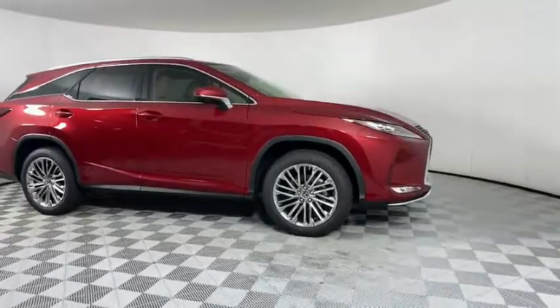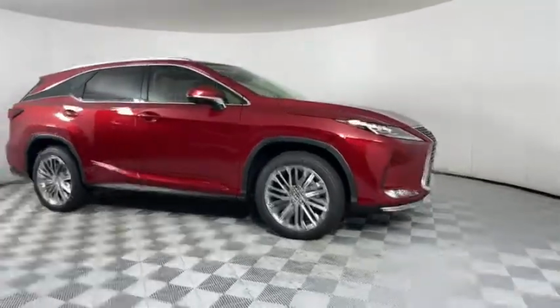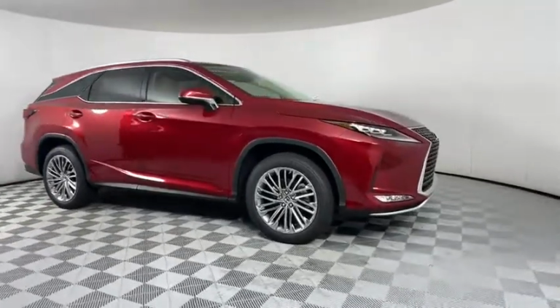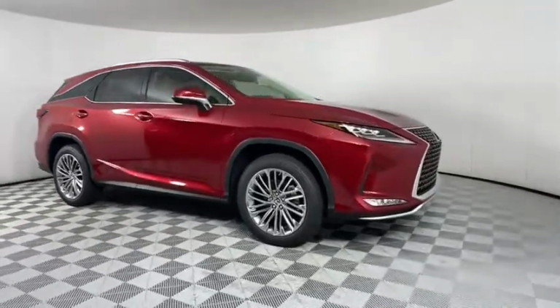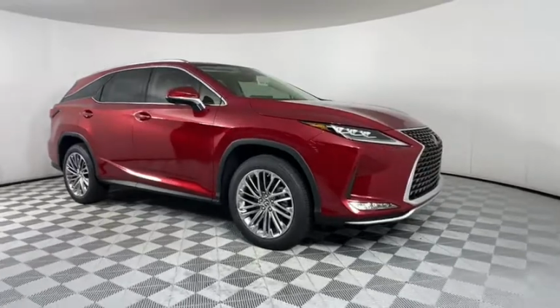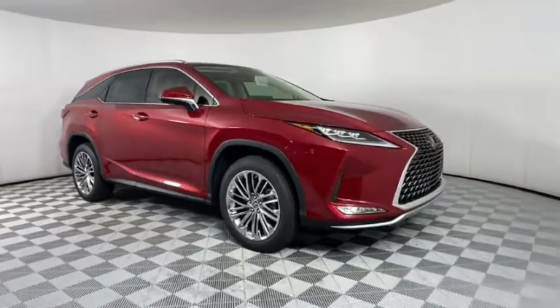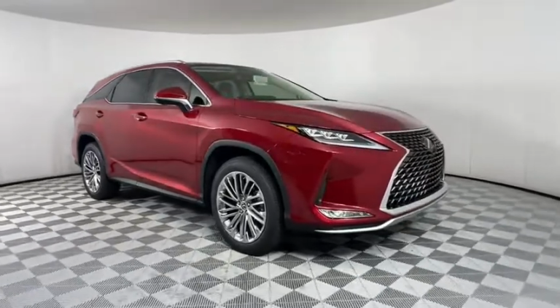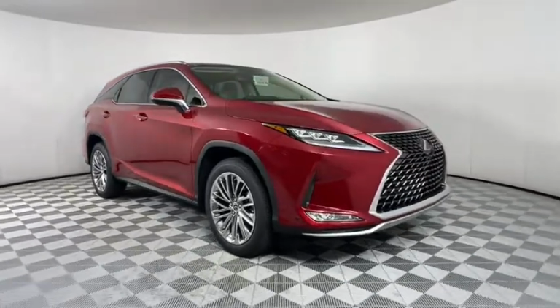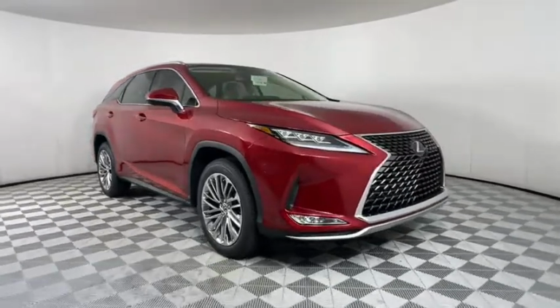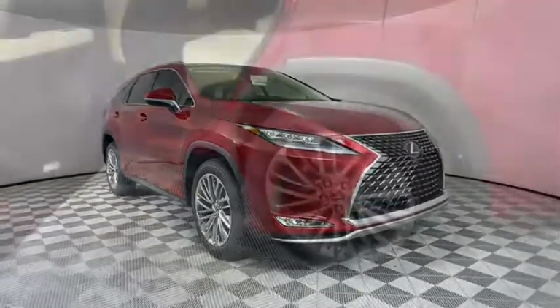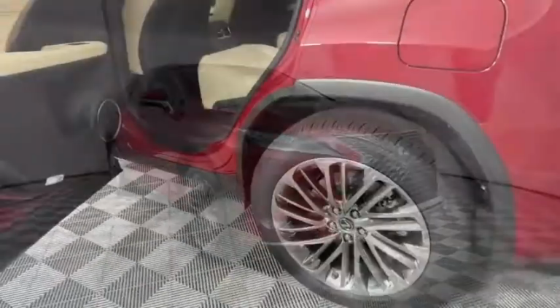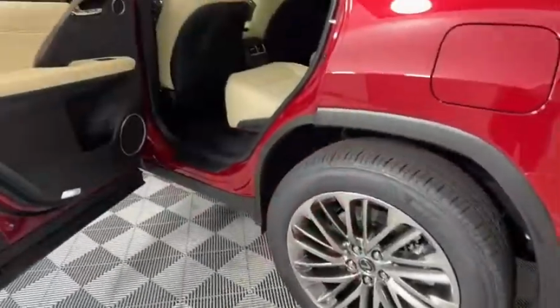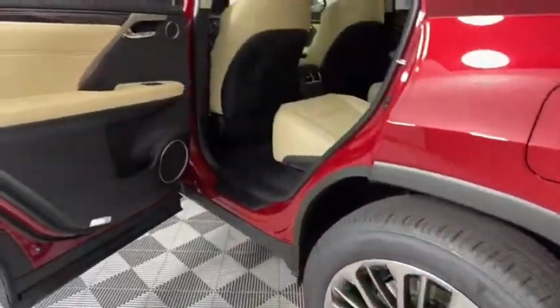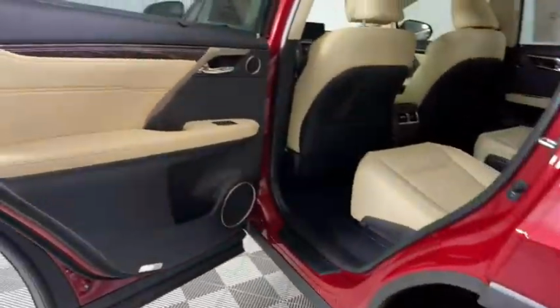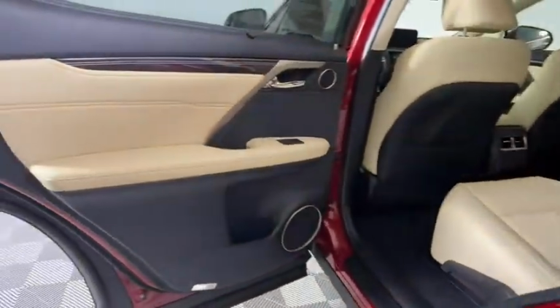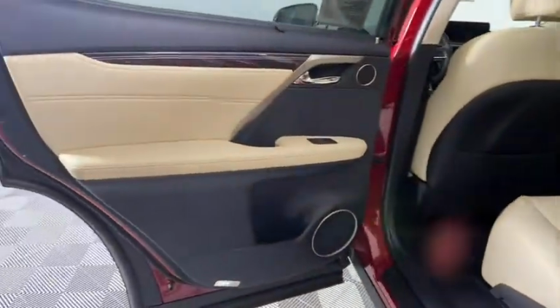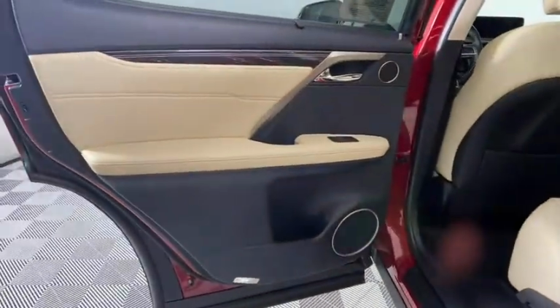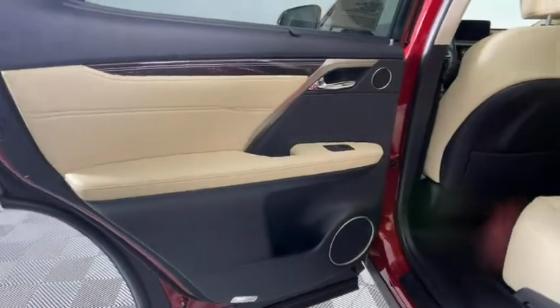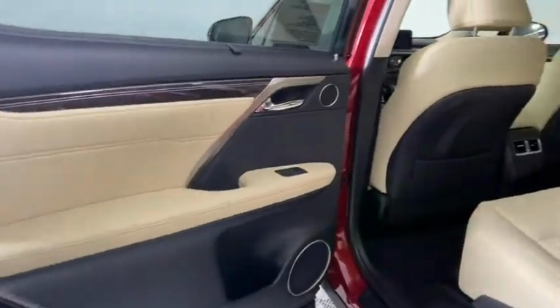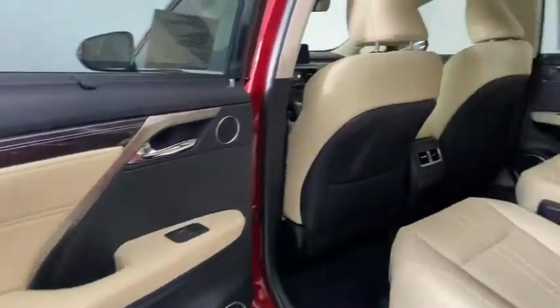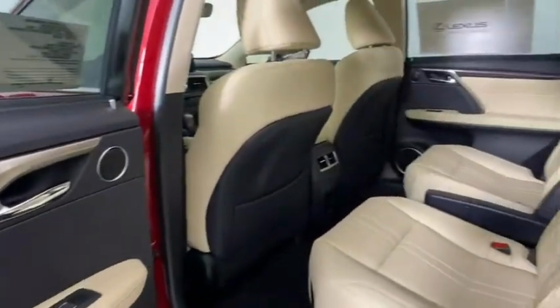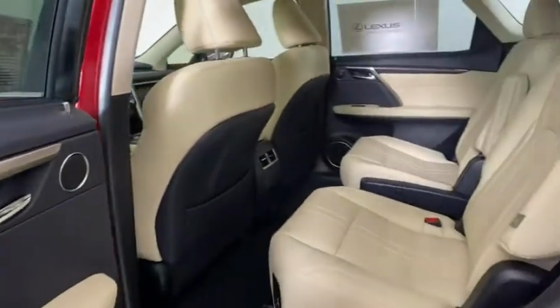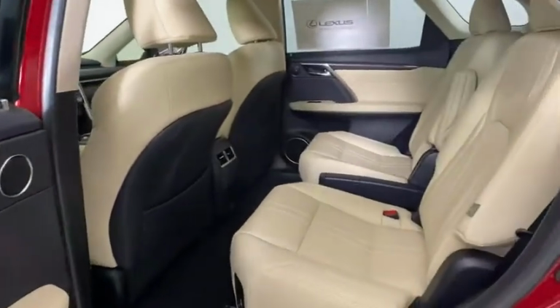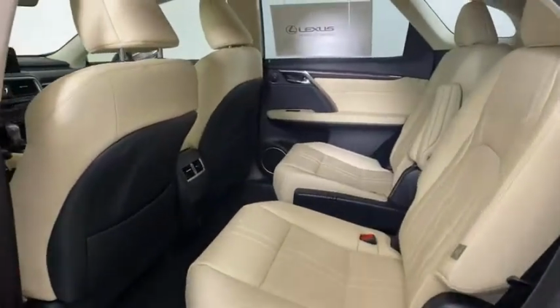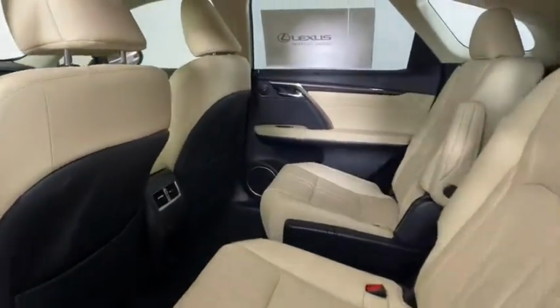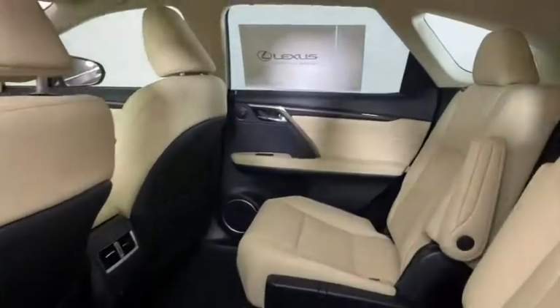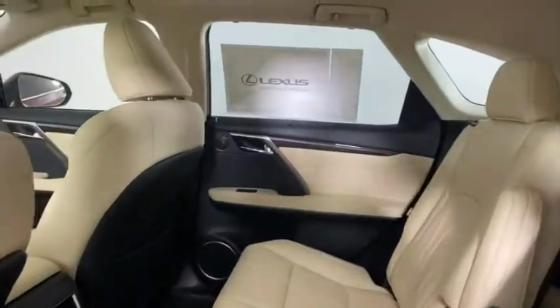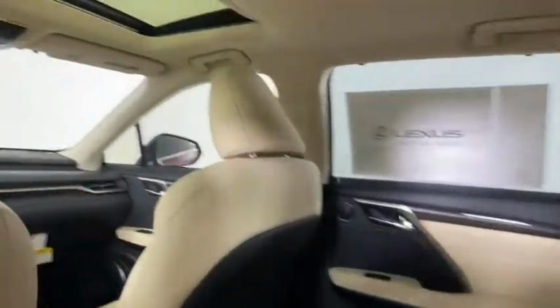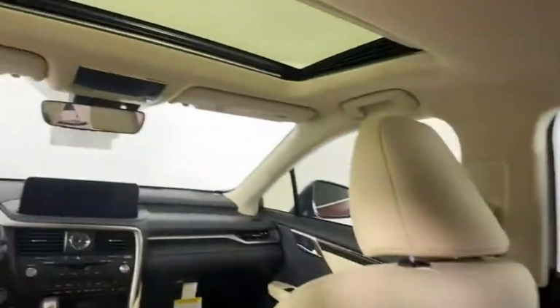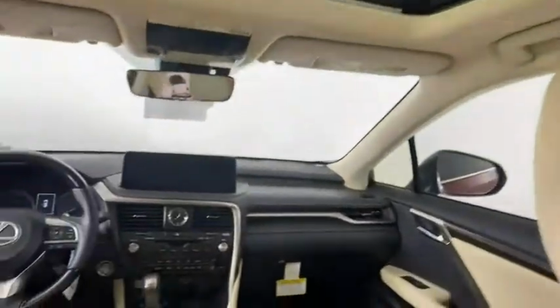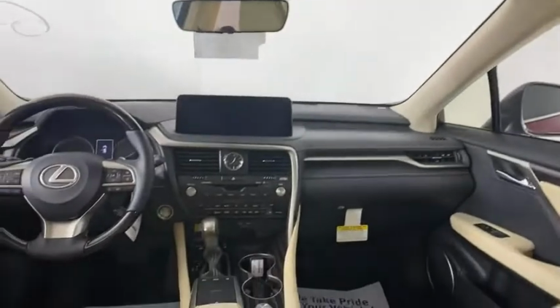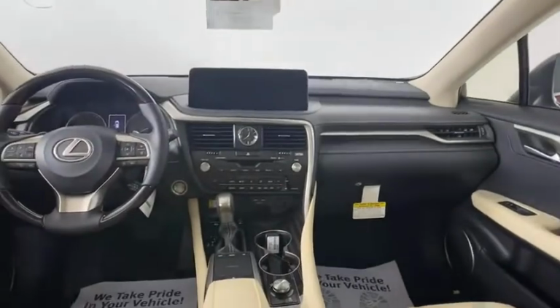Lane departure warning, keyless entry, anti-lock braking system, leather wrapped steering wheel, Bluetooth, adjustable steering wheel, power steering, cruise control, floor mats, auto dimming rearview mirror, keyless start.